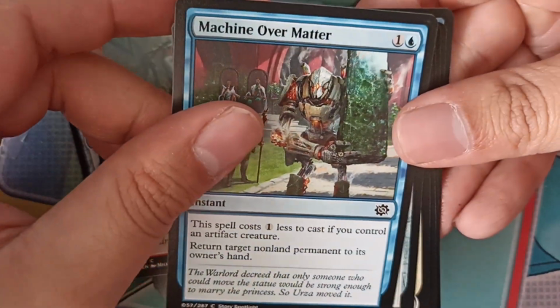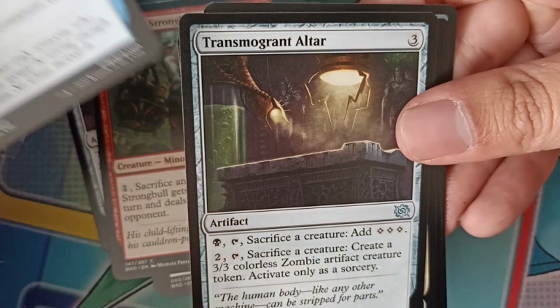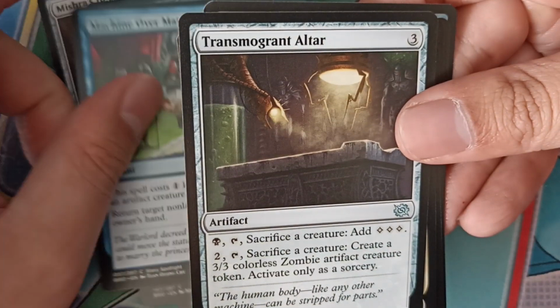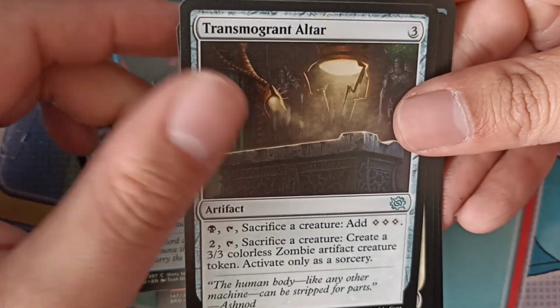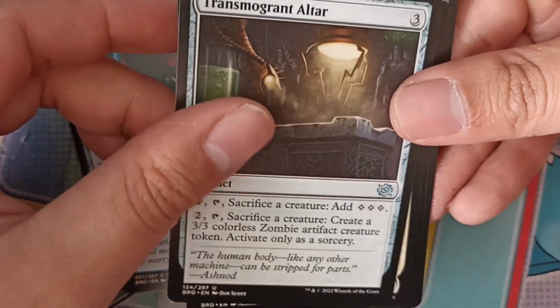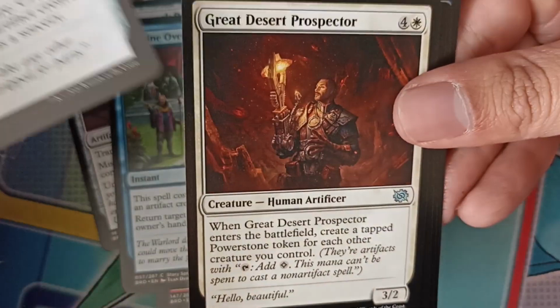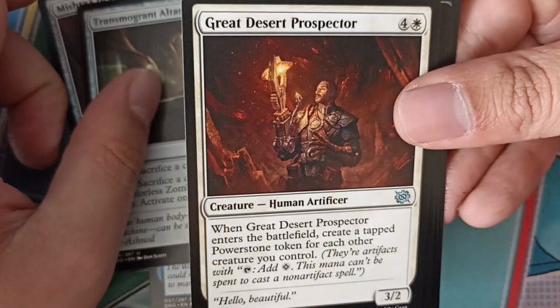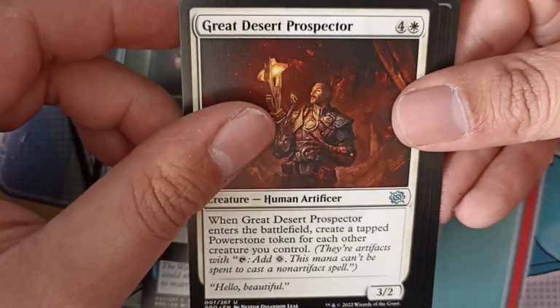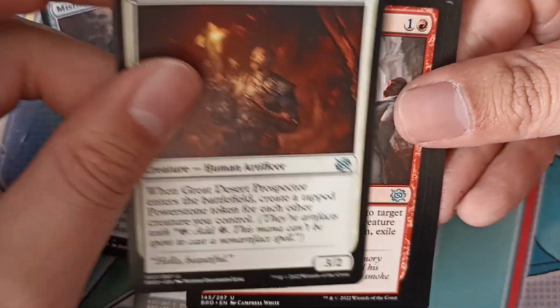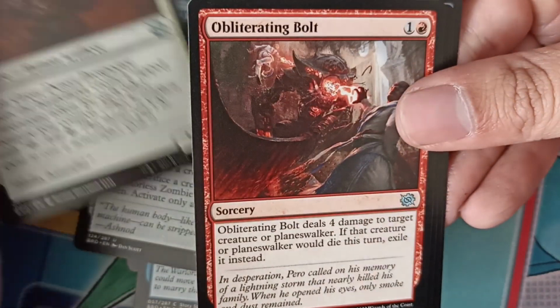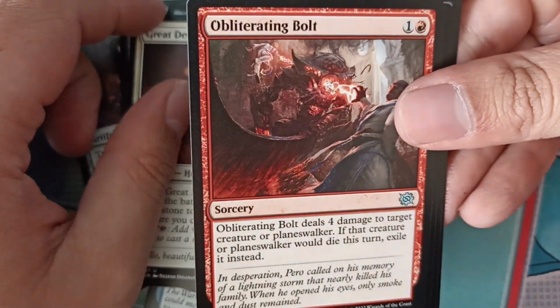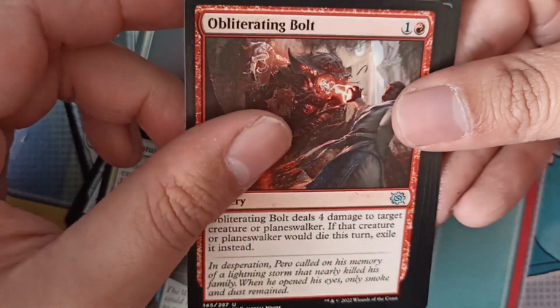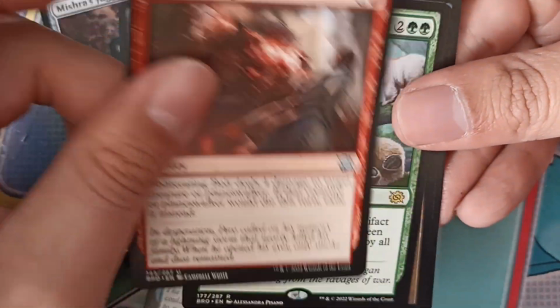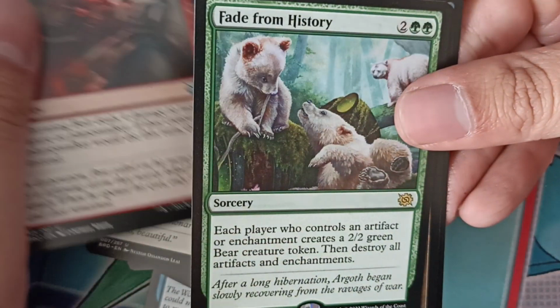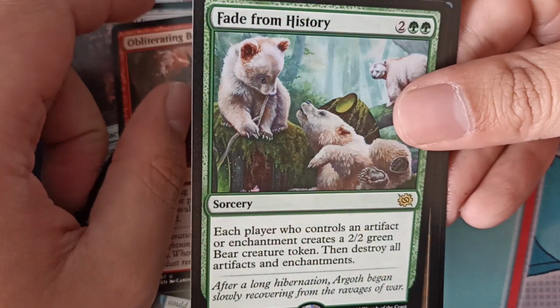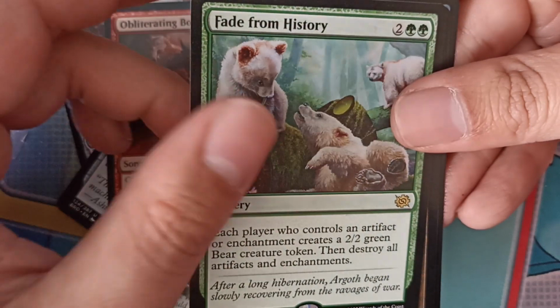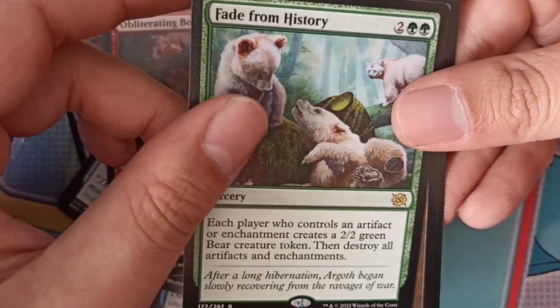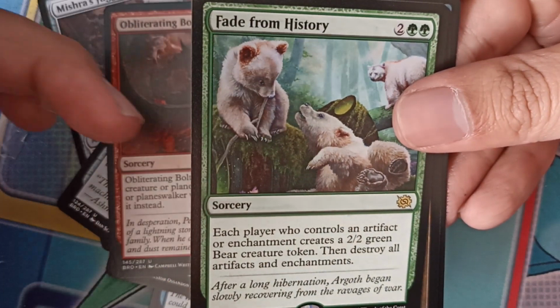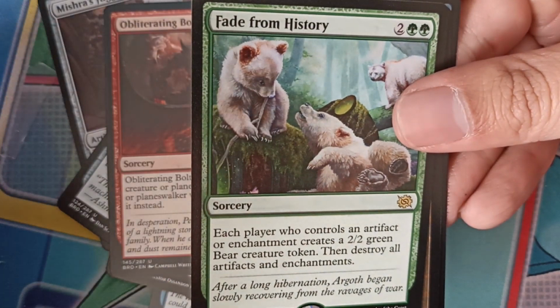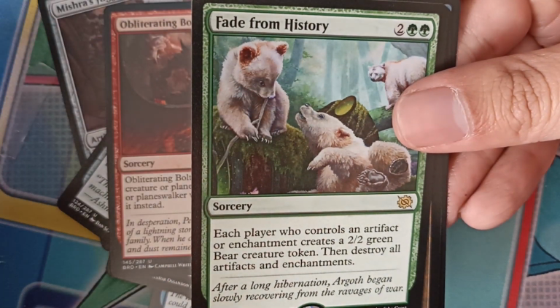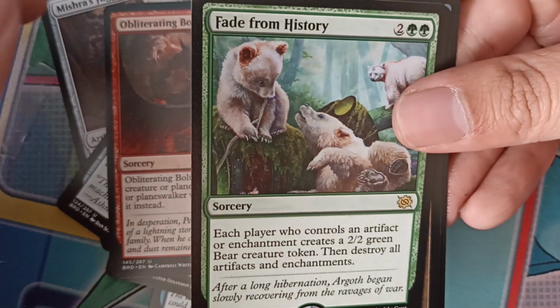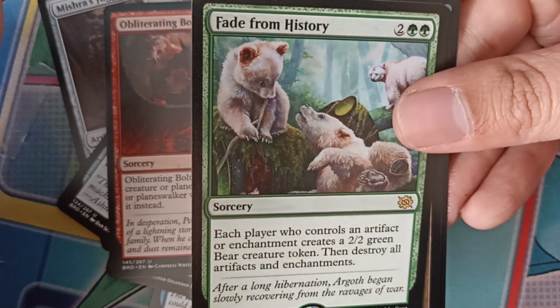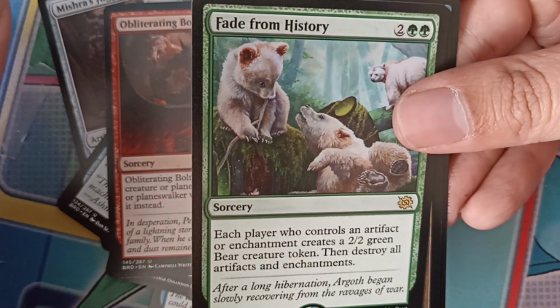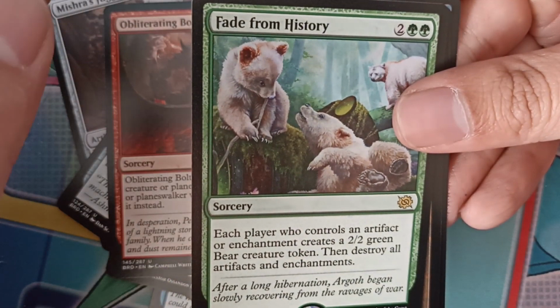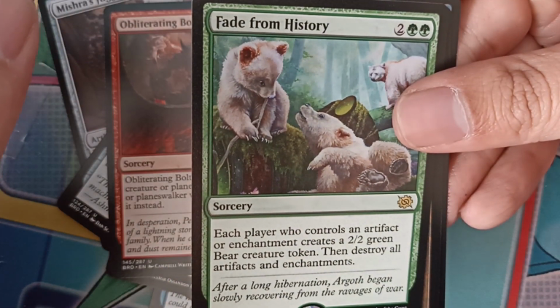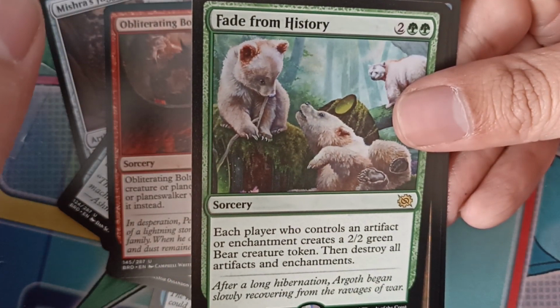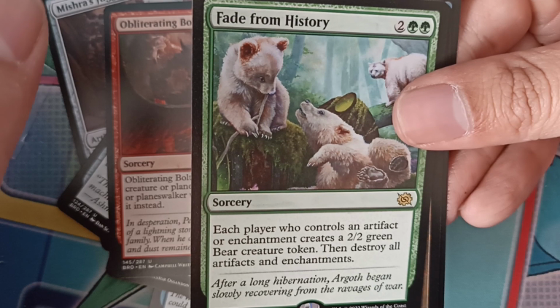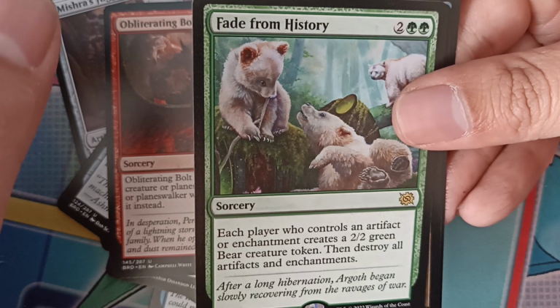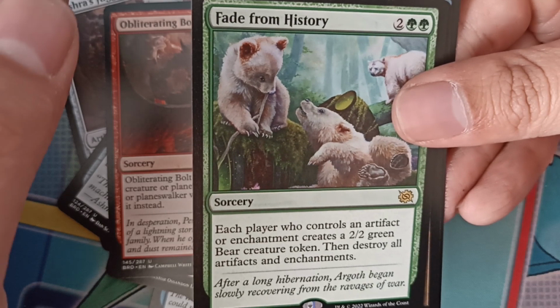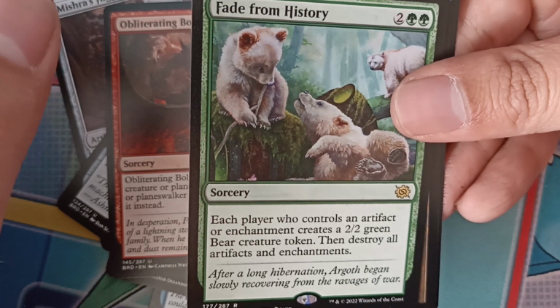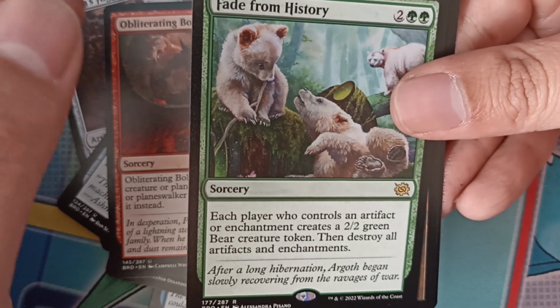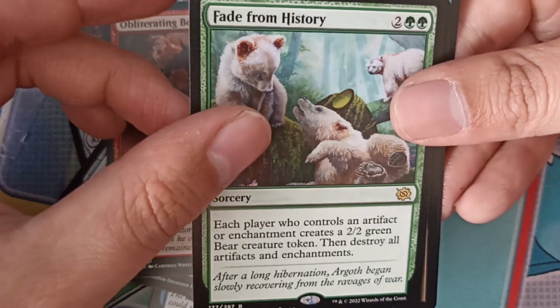Penrigan Strongball, Machinova Meta, Transmorgan Altar, Great Desert Proctor, Obliterating Bolt, Fade from History — each player who controls an artifact or enchantment creates a 2/2 green bear creature token, then destroy all artifacts and enchantments. Okay.